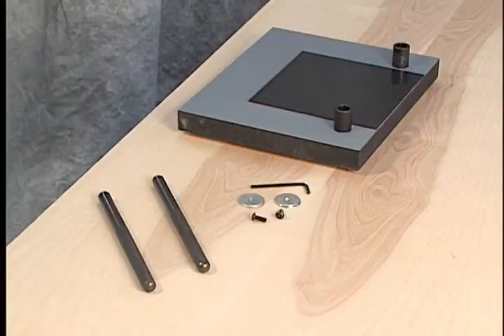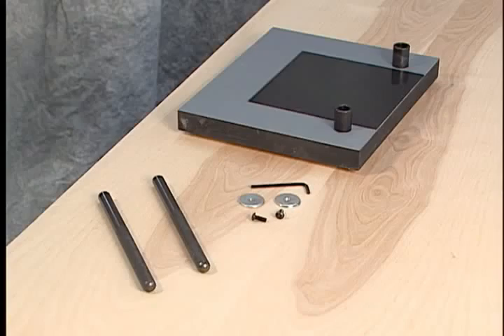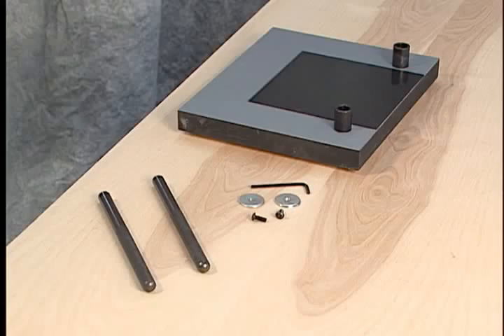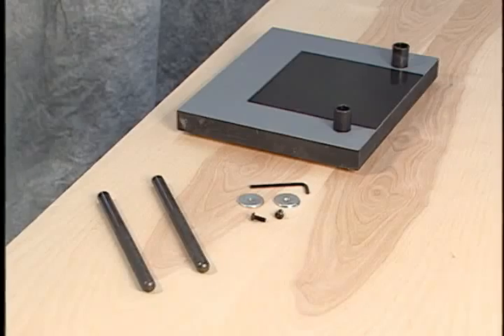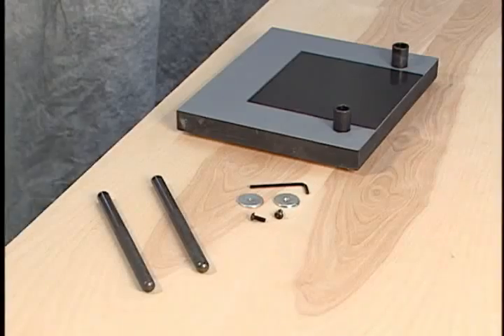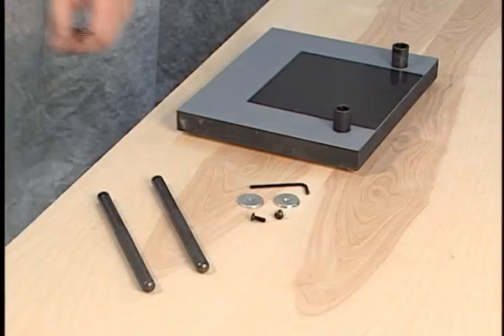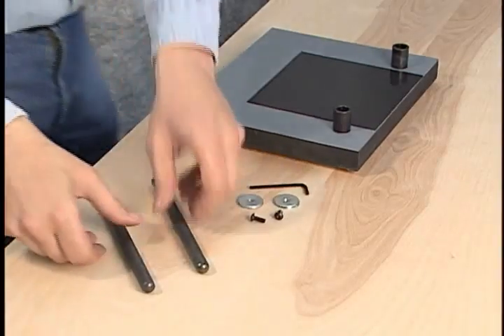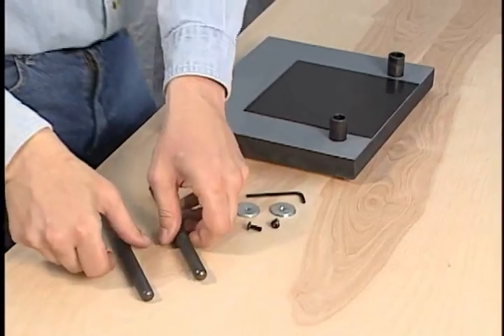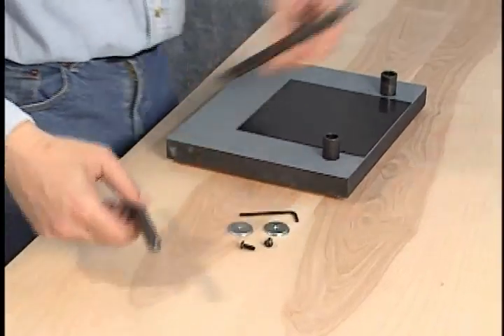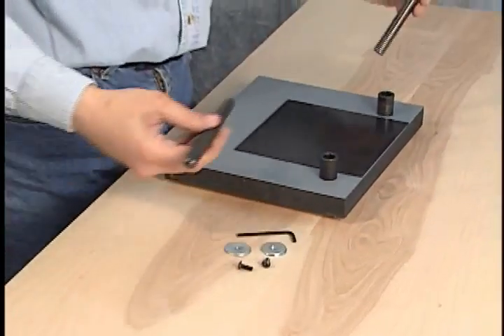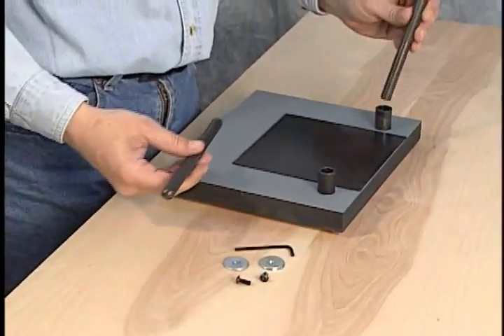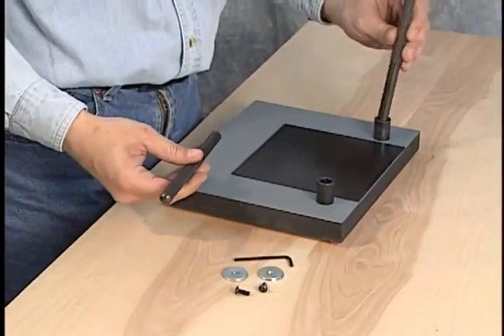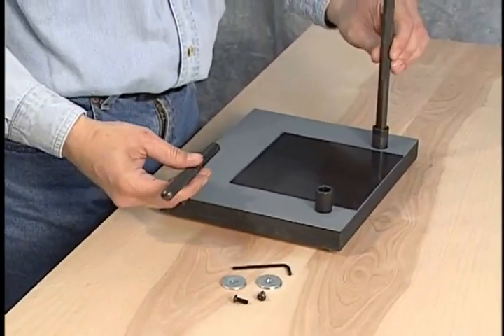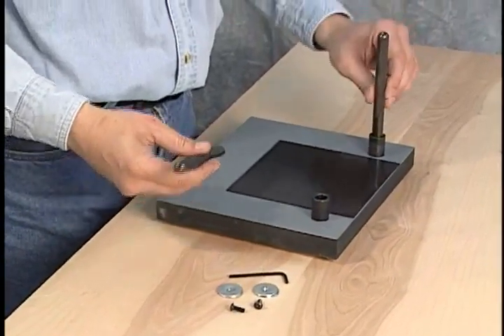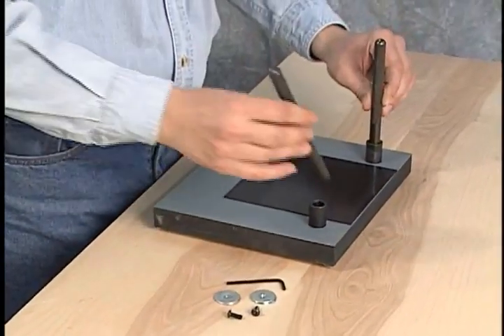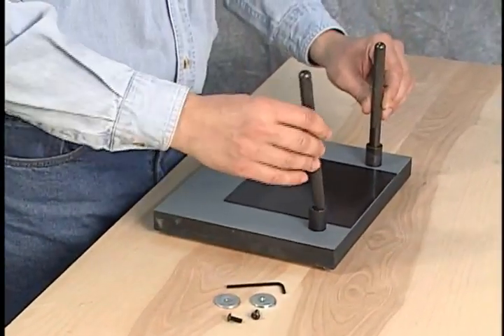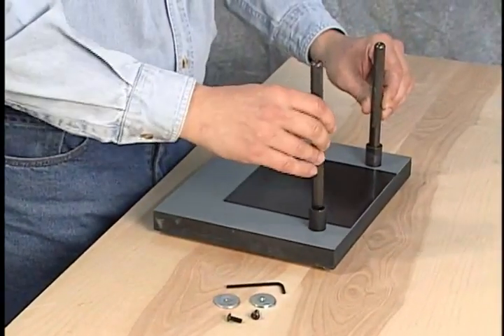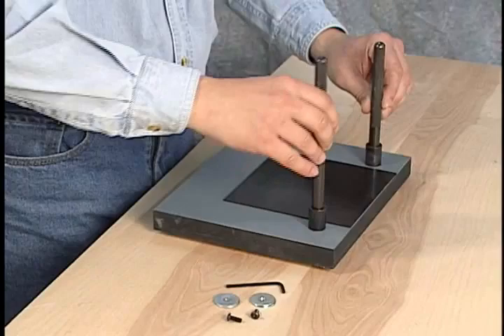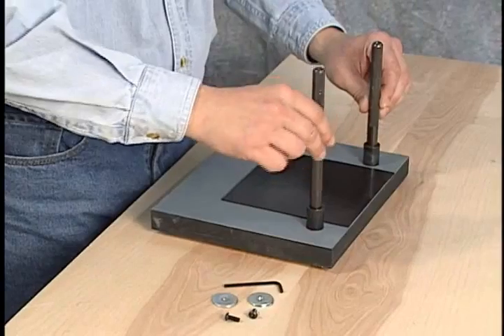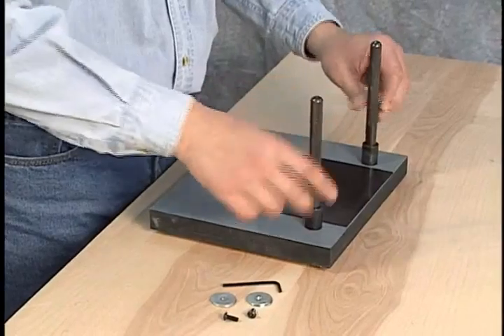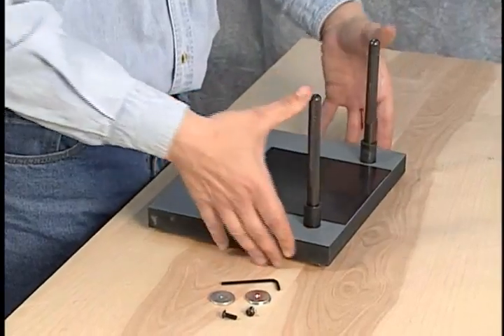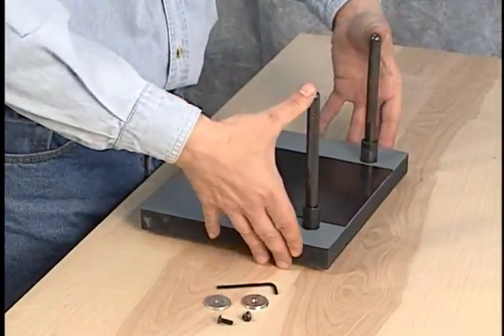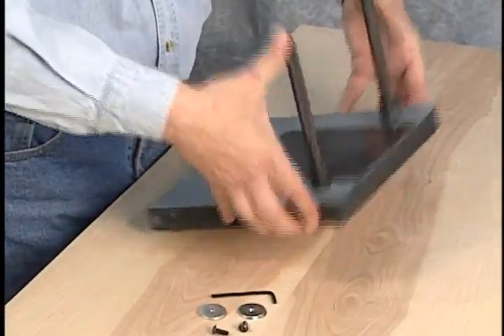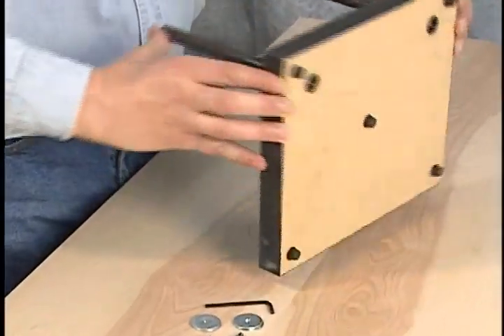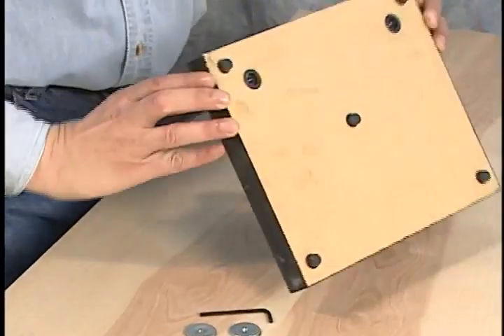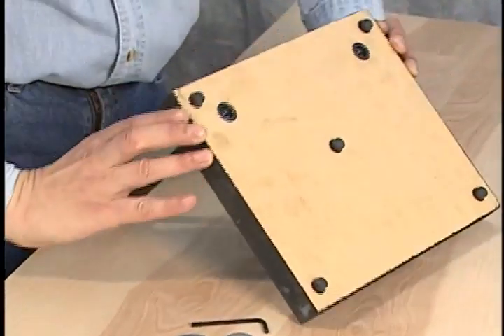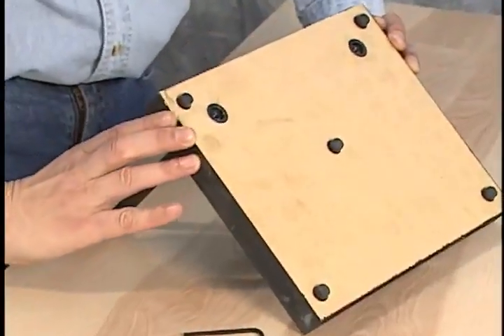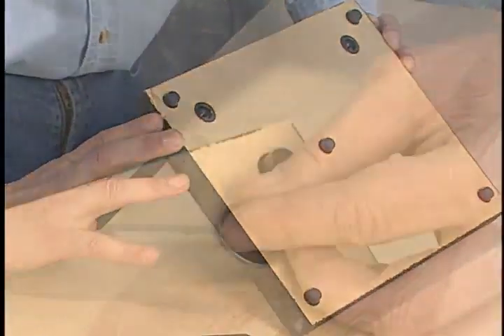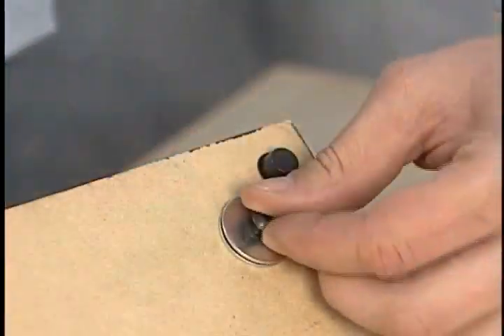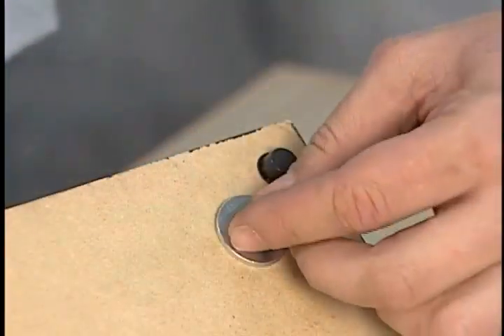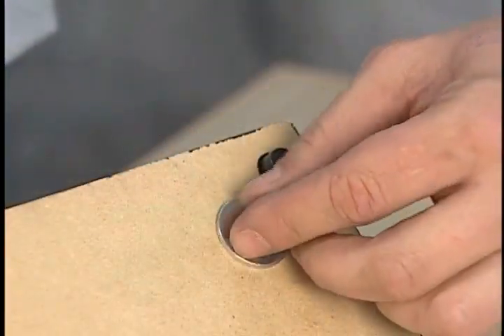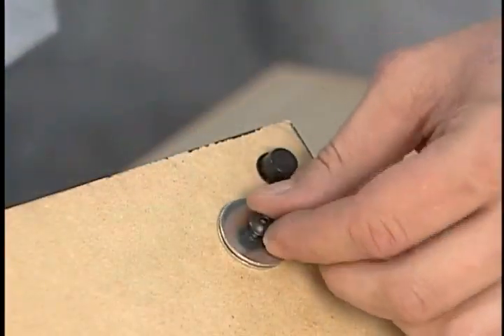To assemble the Studio Joiner, first insert each support rod into the baseboard and affix the washers and screws from the bottom of the base using the wrench provided.